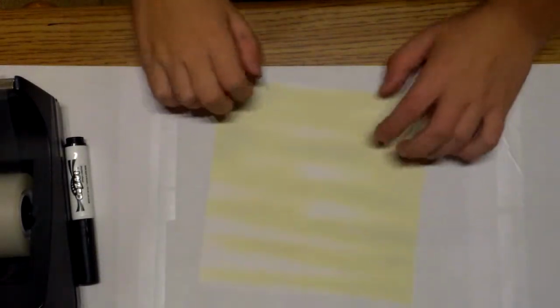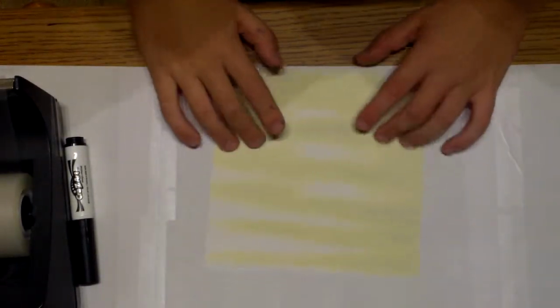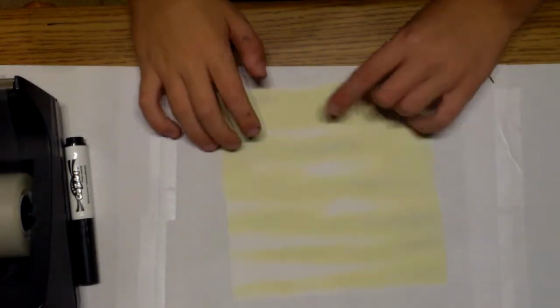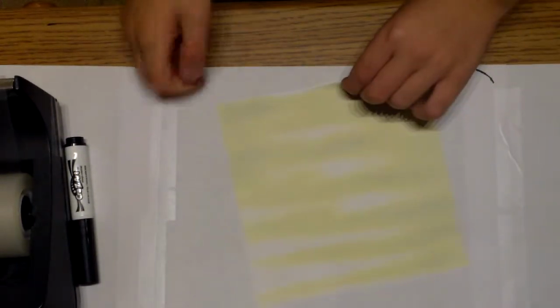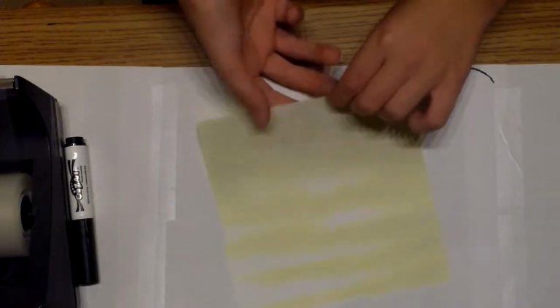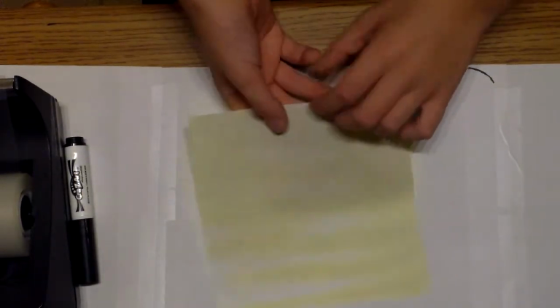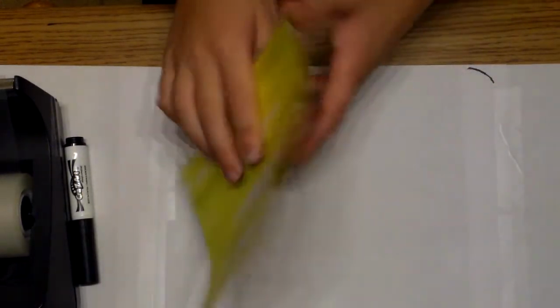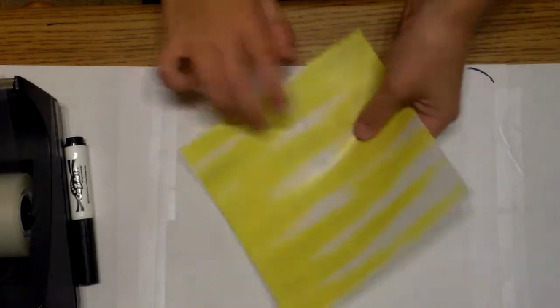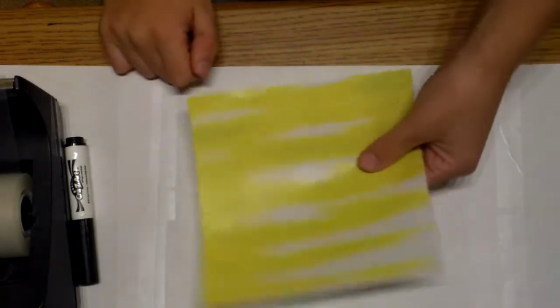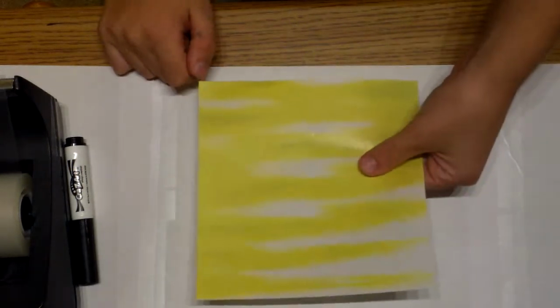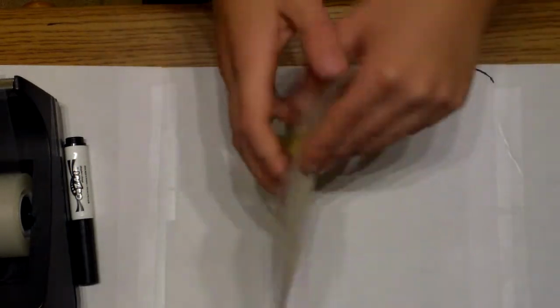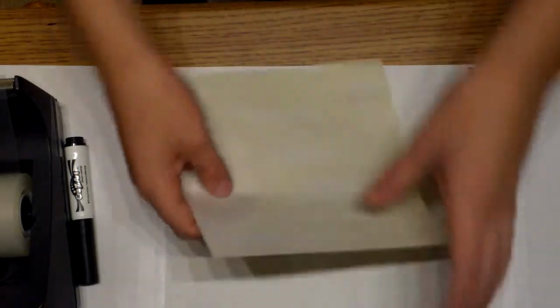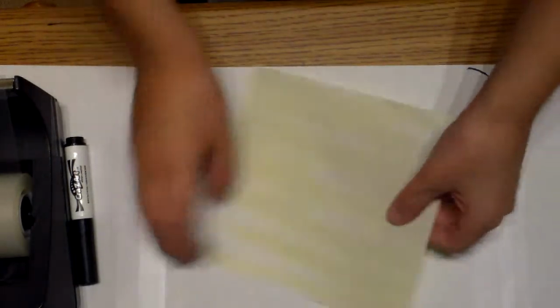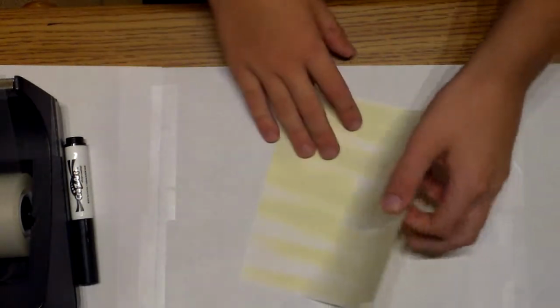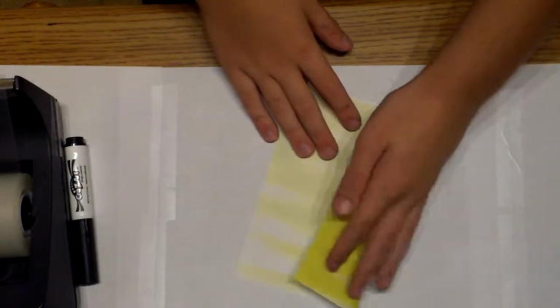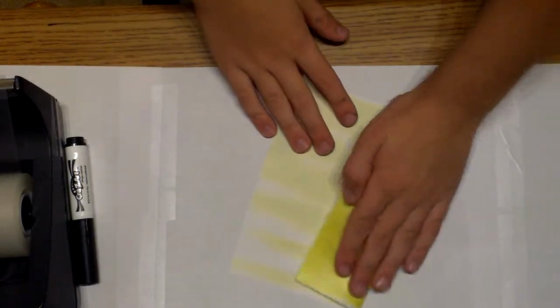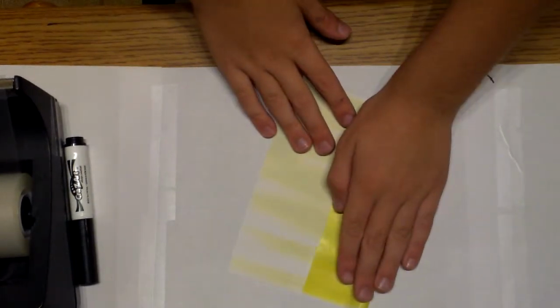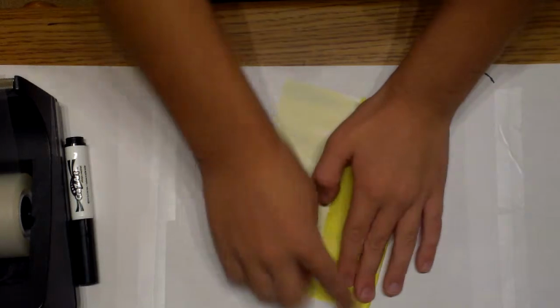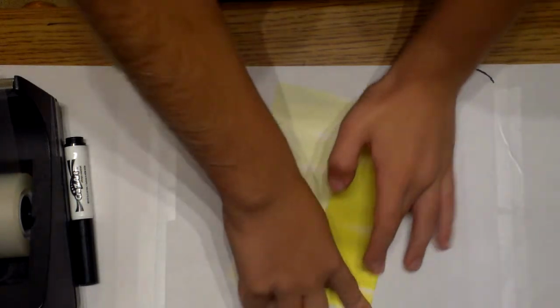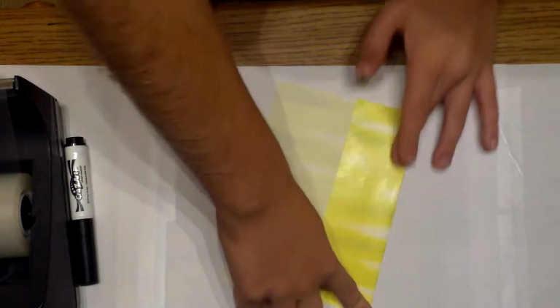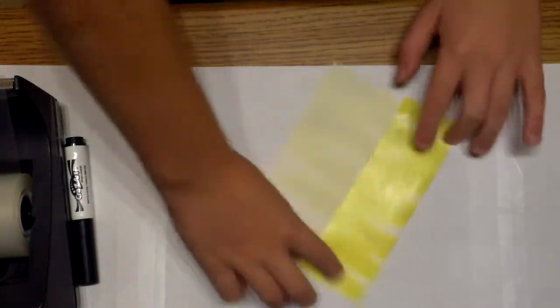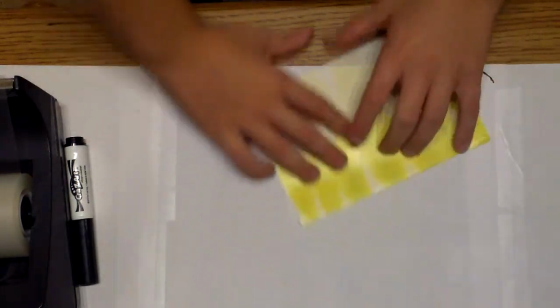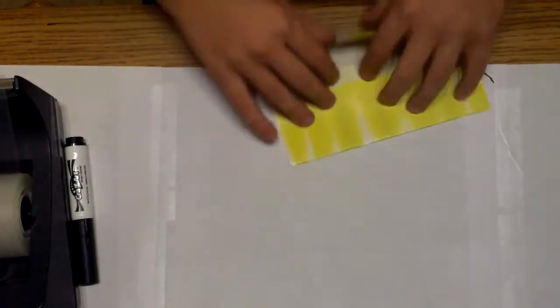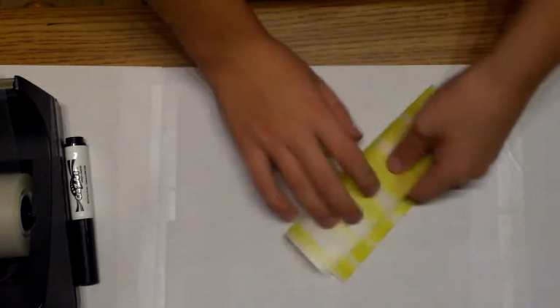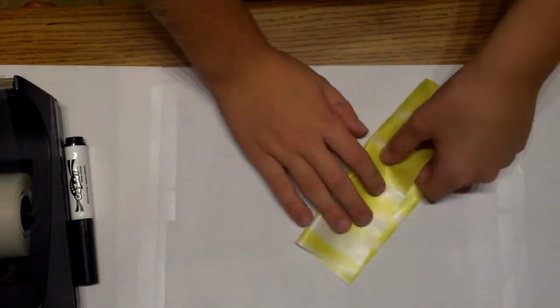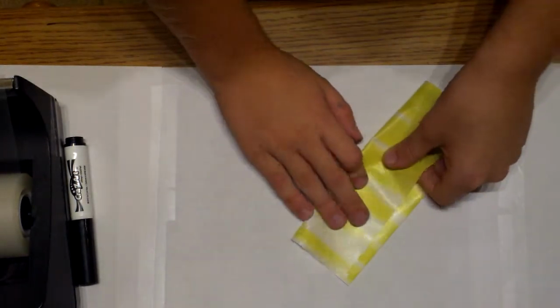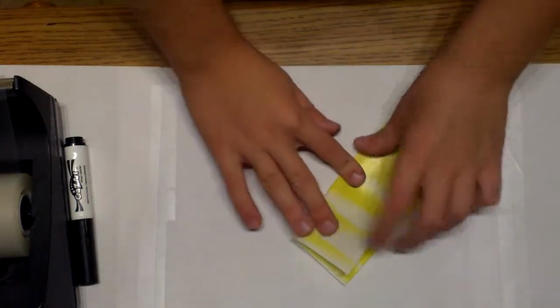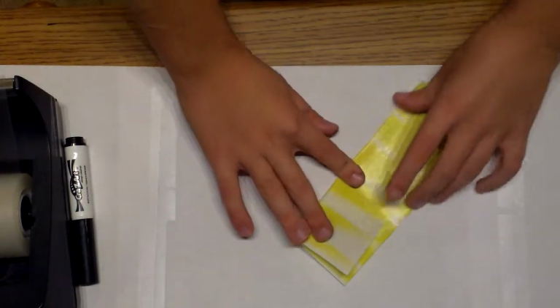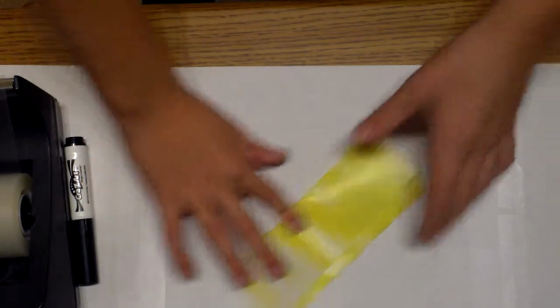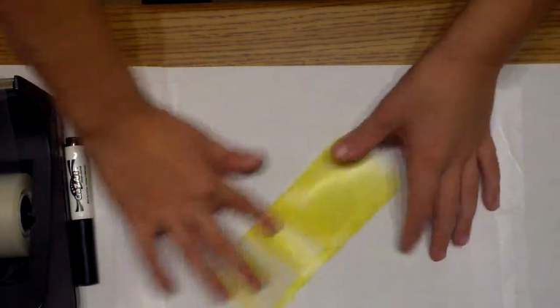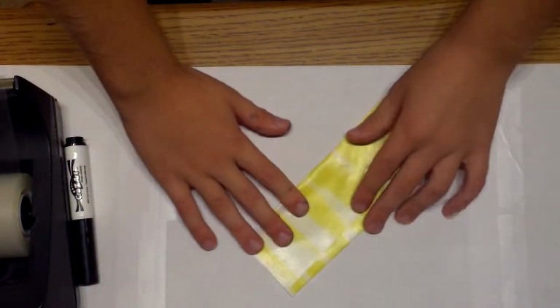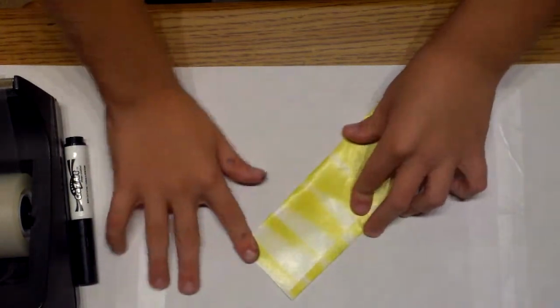In this video I'm going to teach you how to fold an origami Han Foldo with this little piece of paper. If you folded an origami Yoda, like in my last video, this will be very similar.